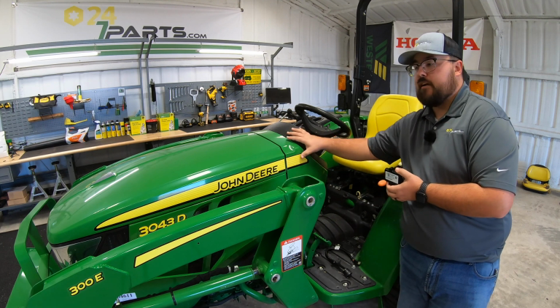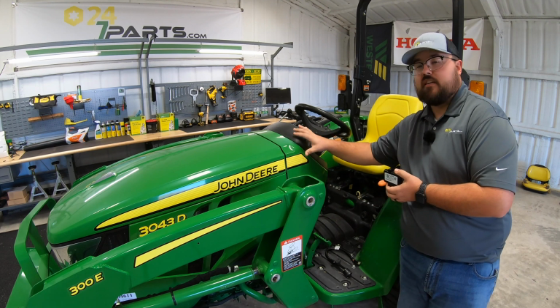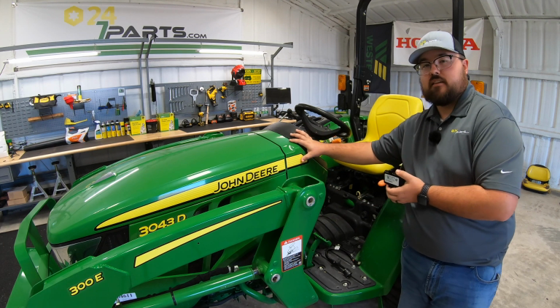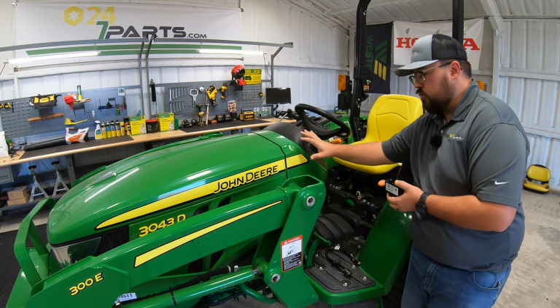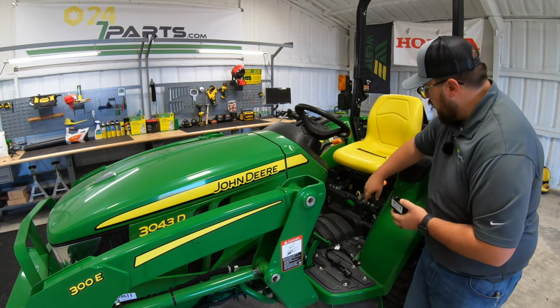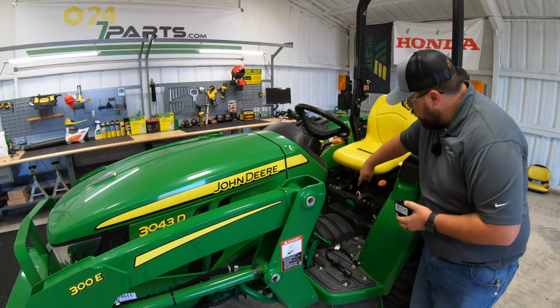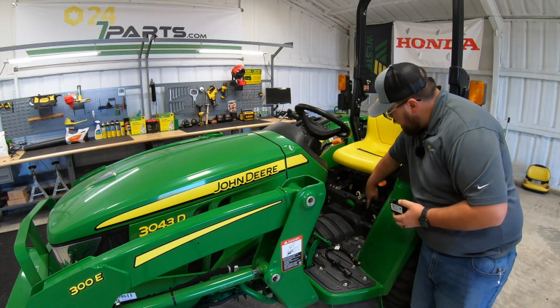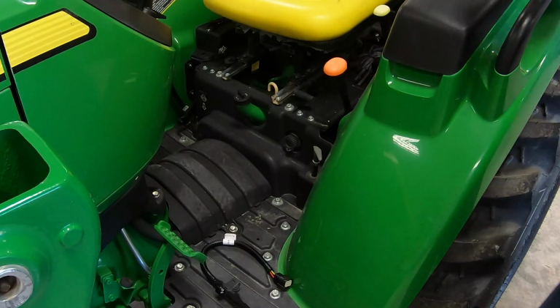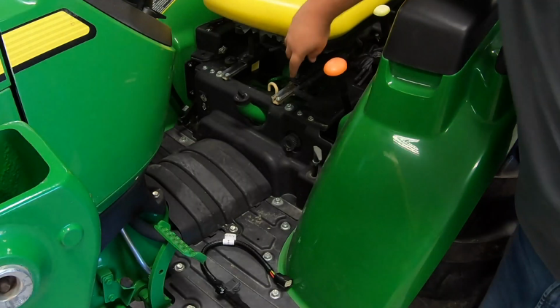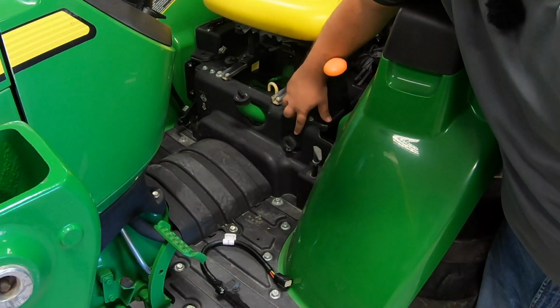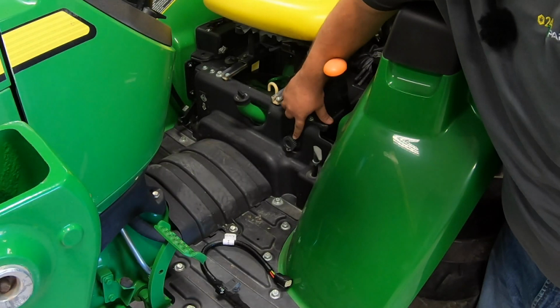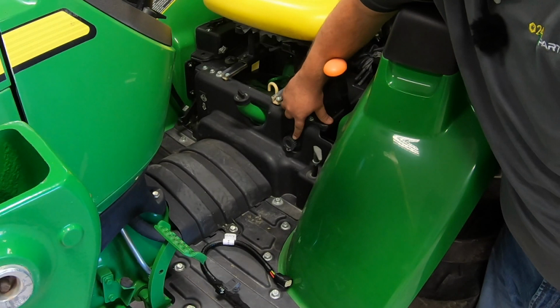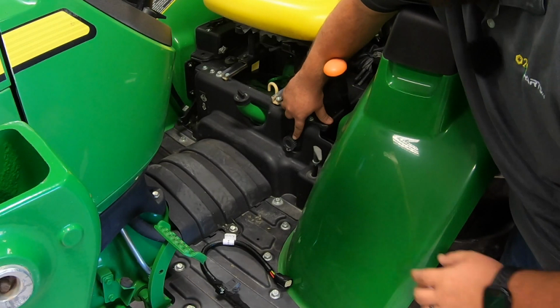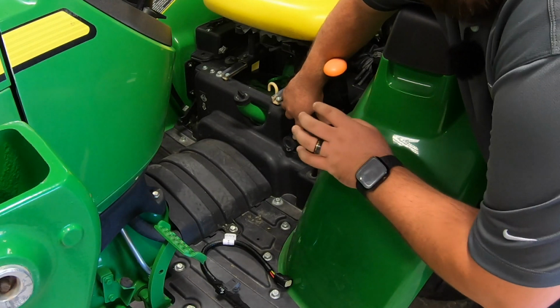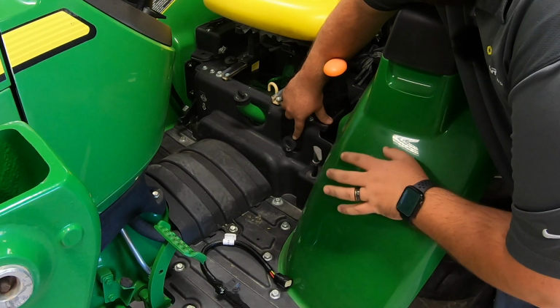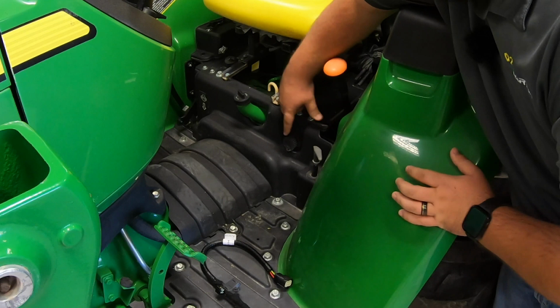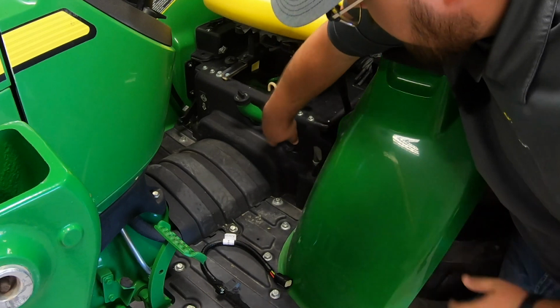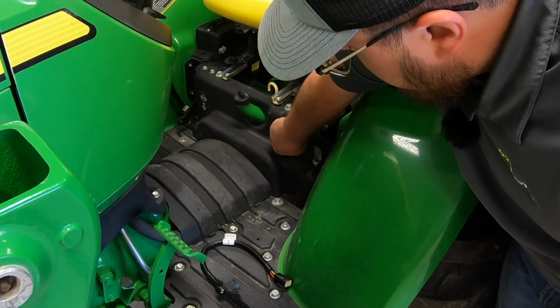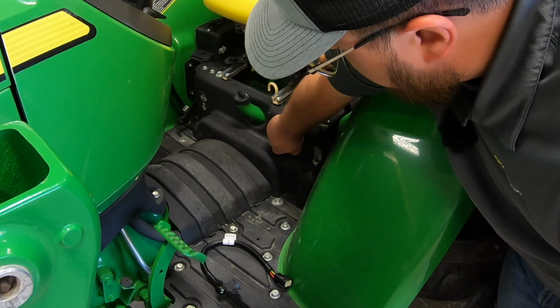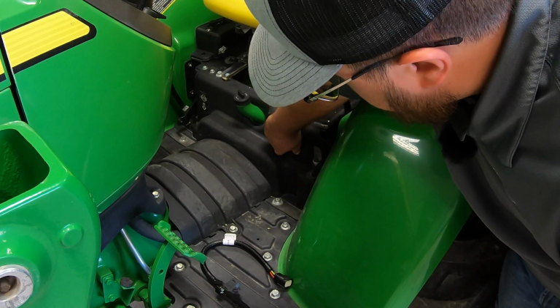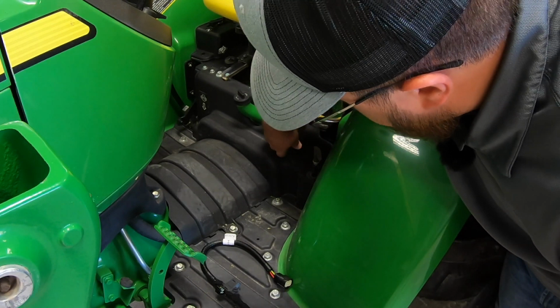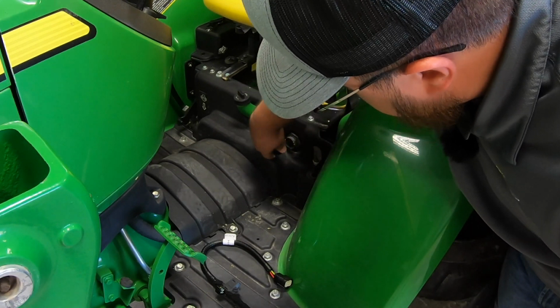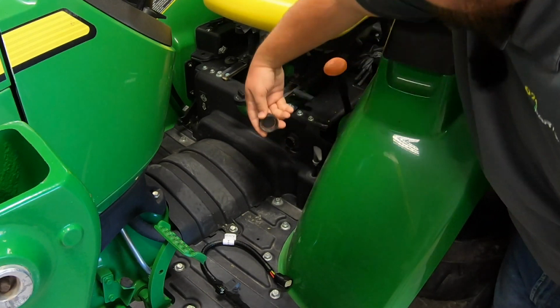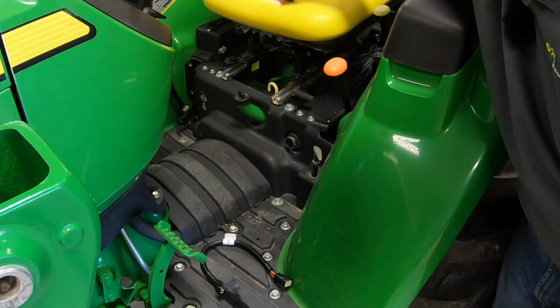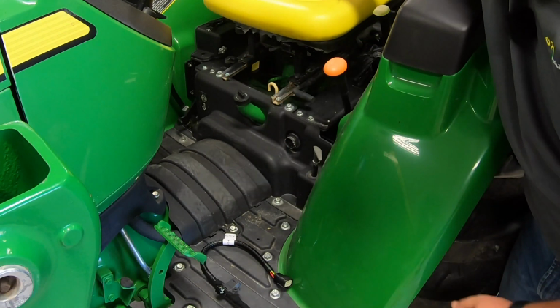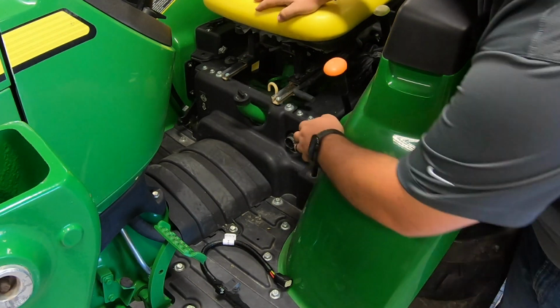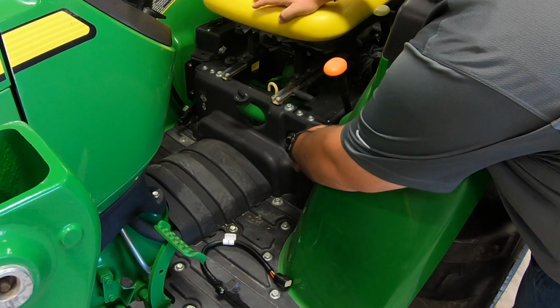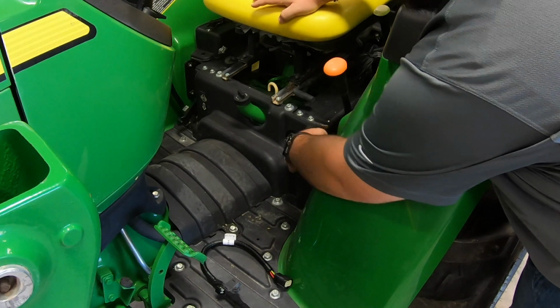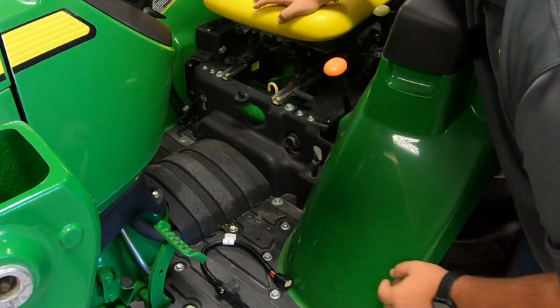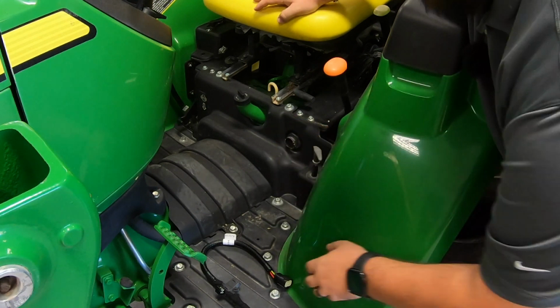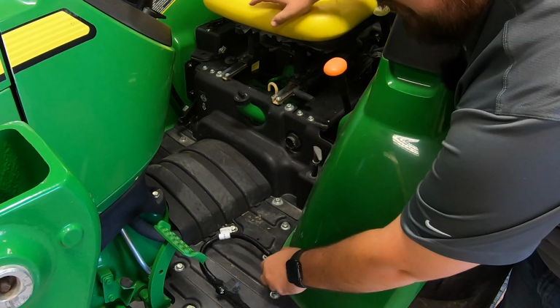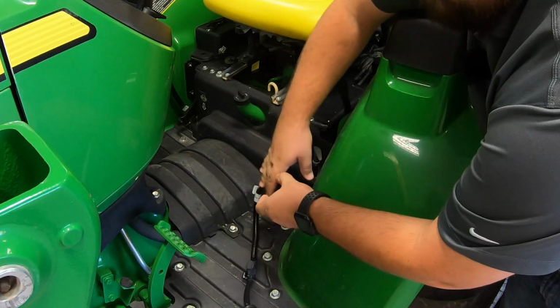But here on the D-series model, we're actually going to connect right down here at this little cap, which is going to be right below your seat. So we can simply just twist that cap off, and then that opens up our service advisor port.